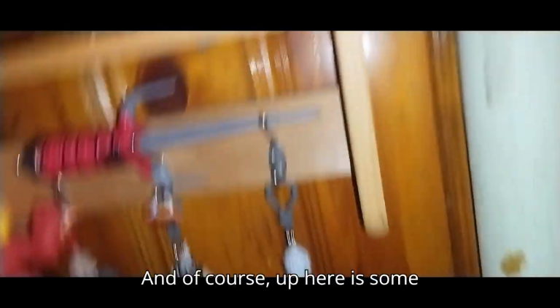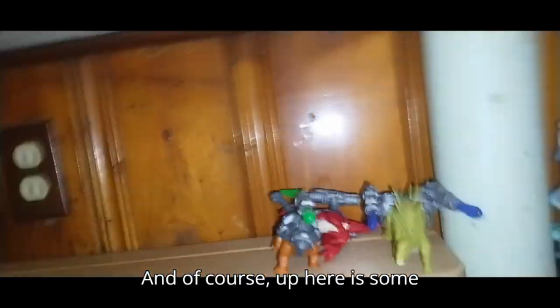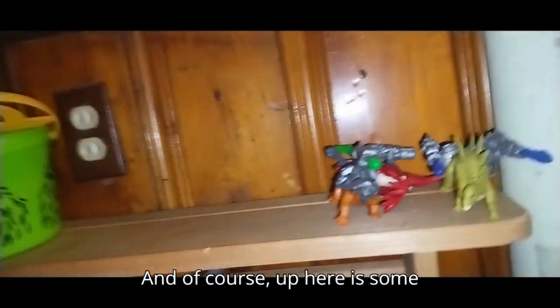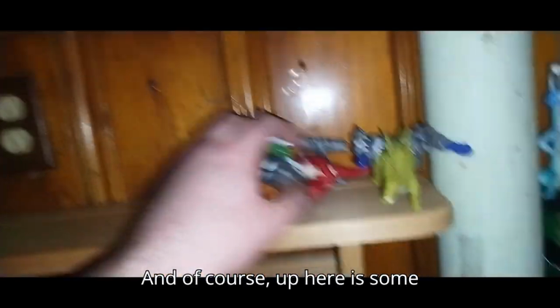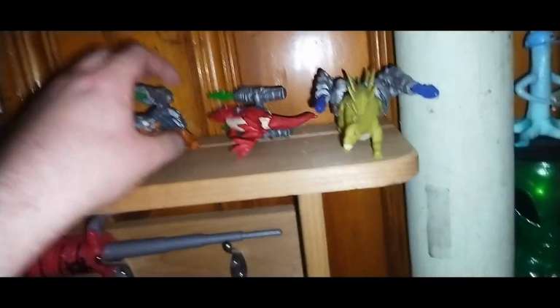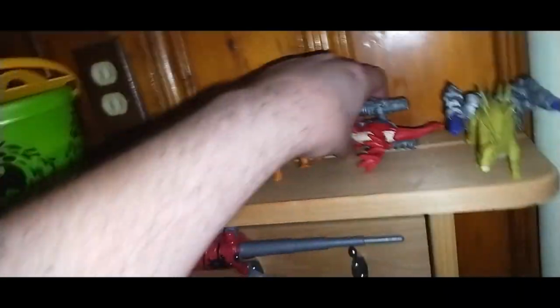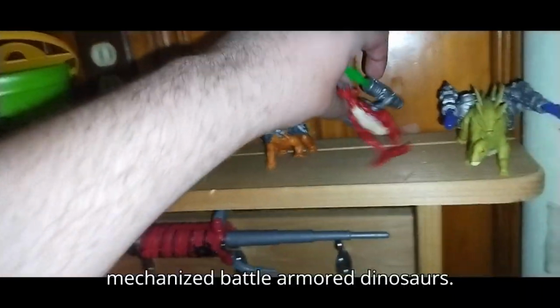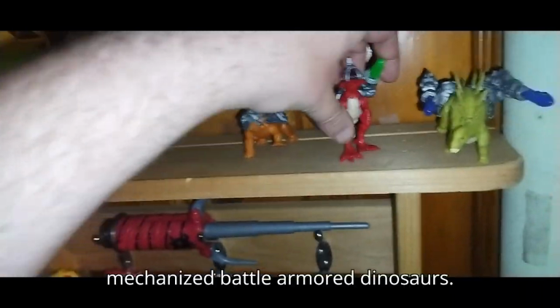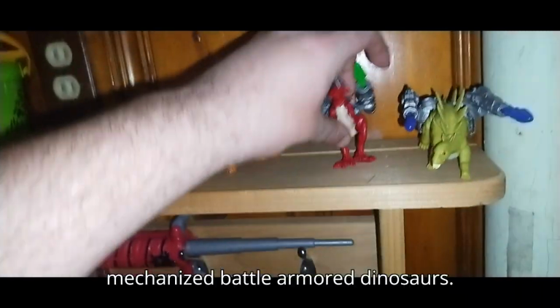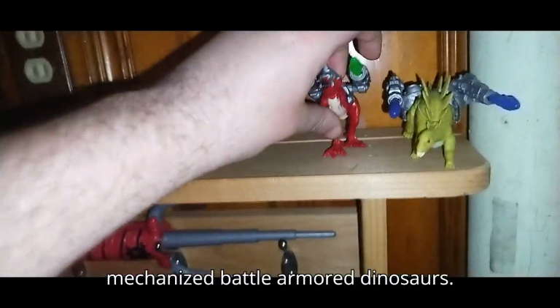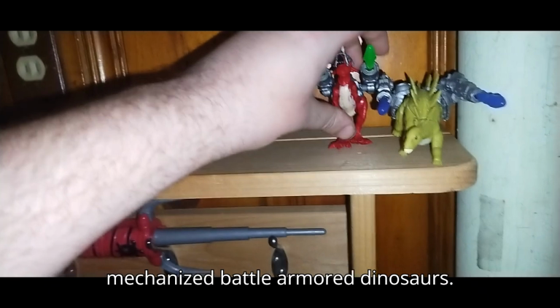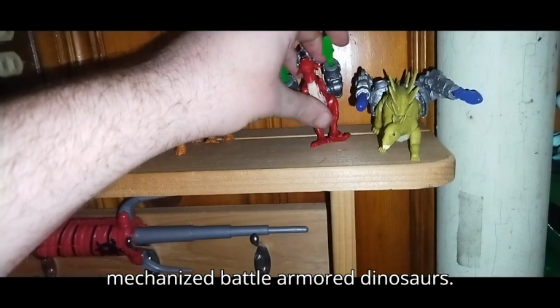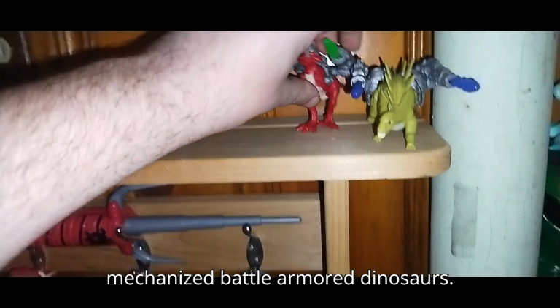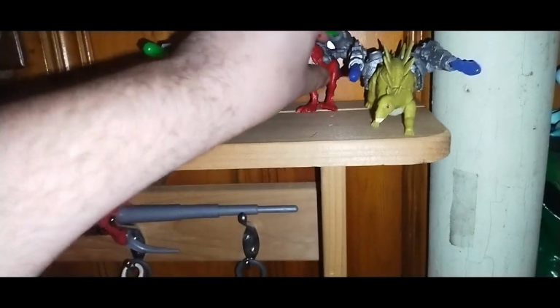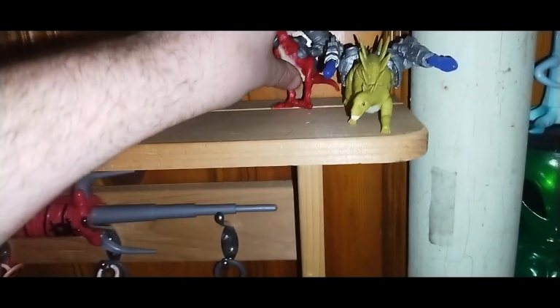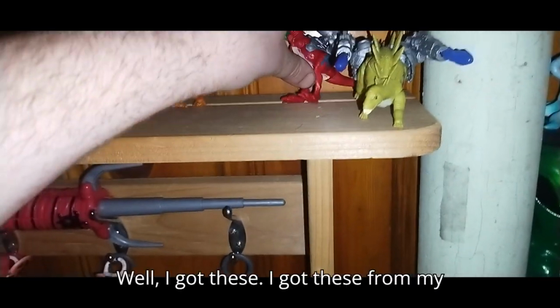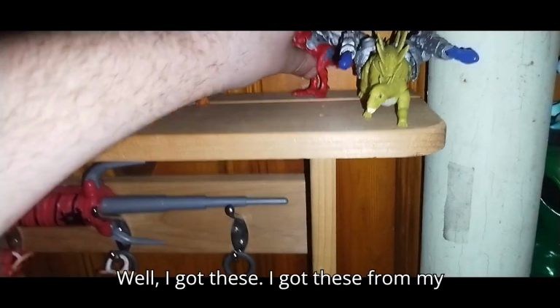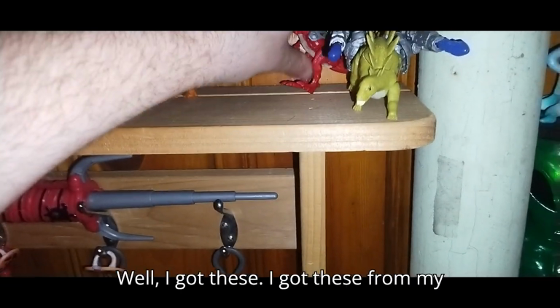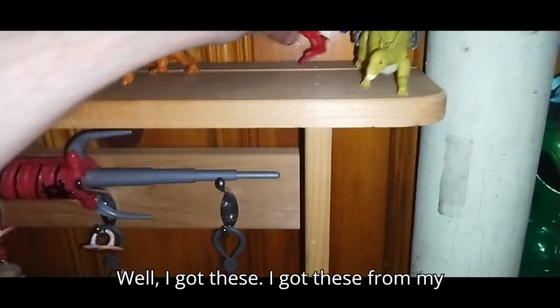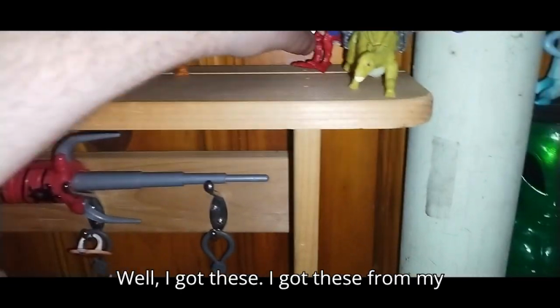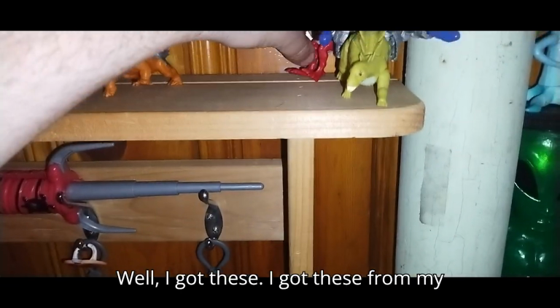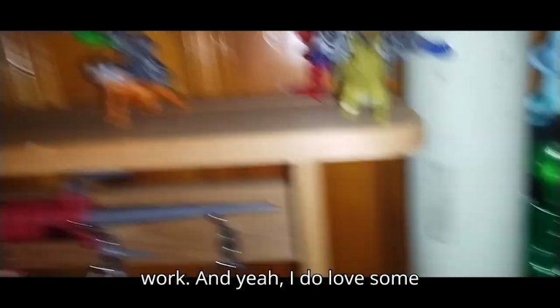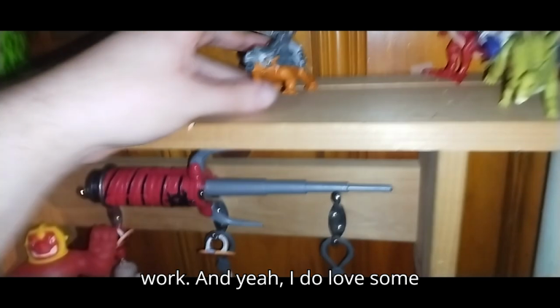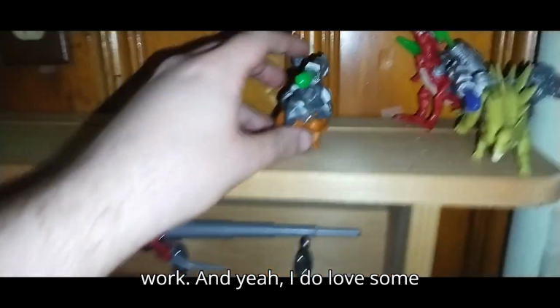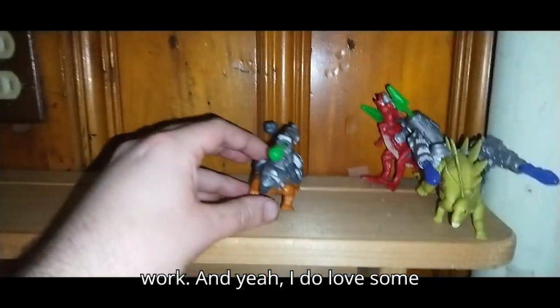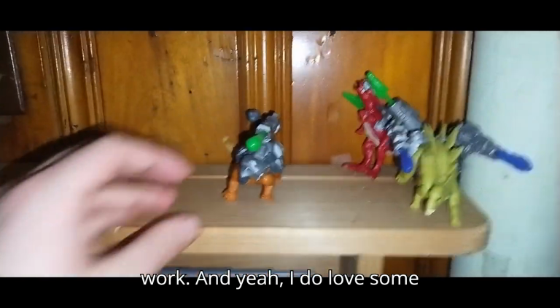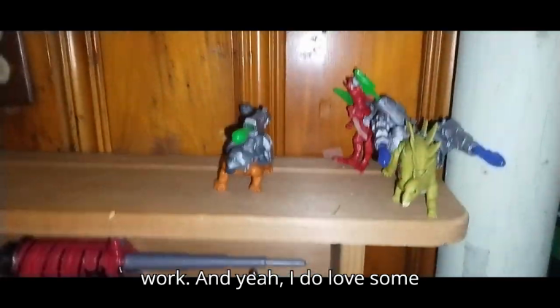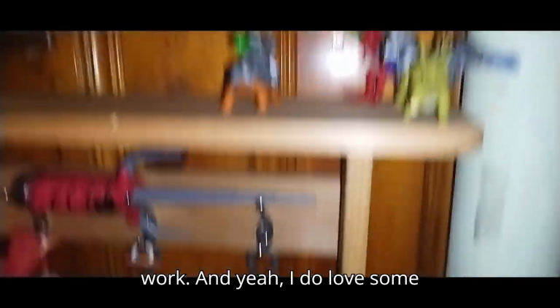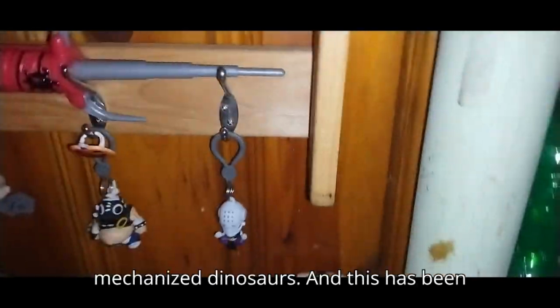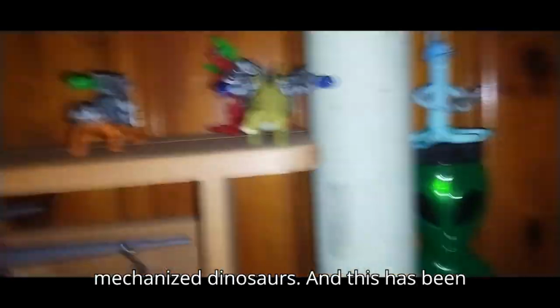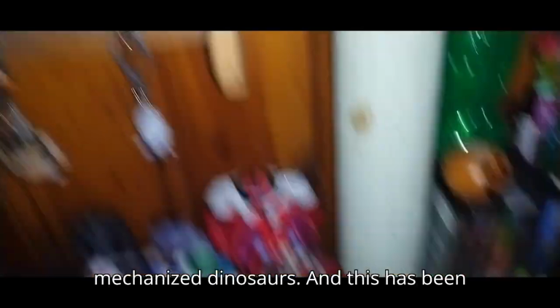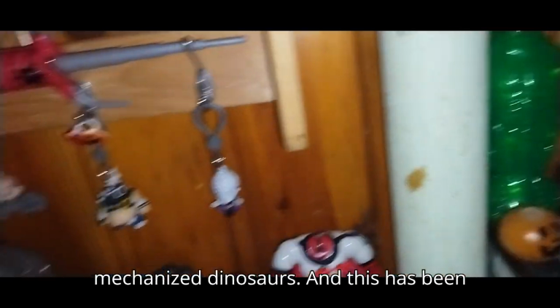And up here are some mechanized battle-armored dinosaurs. I got these from work, and yeah, I do love some mechanized dinosaurs.